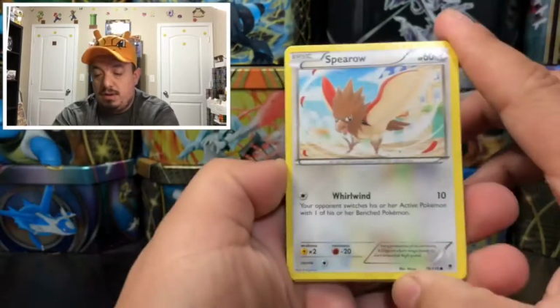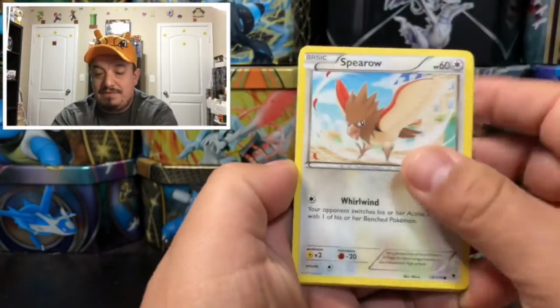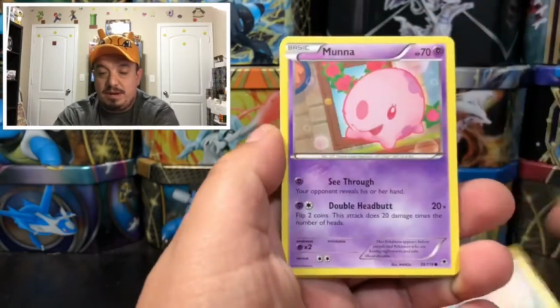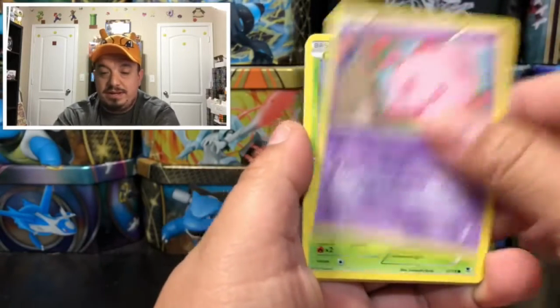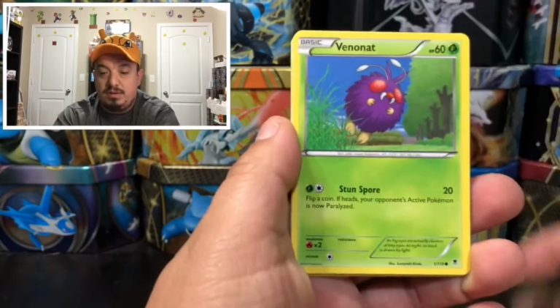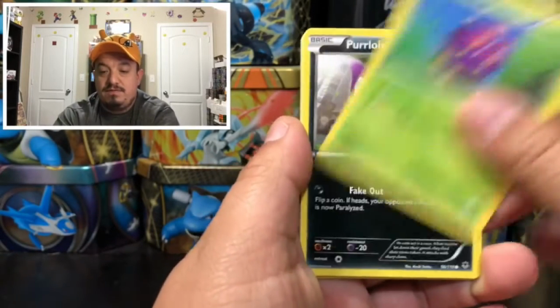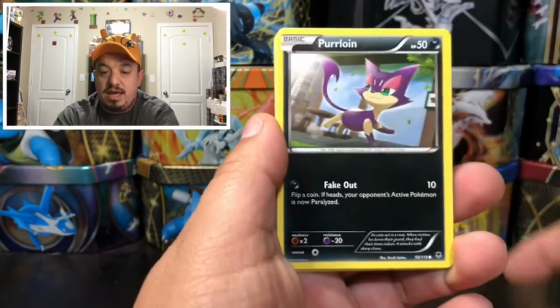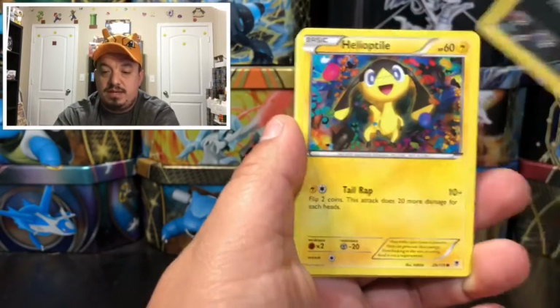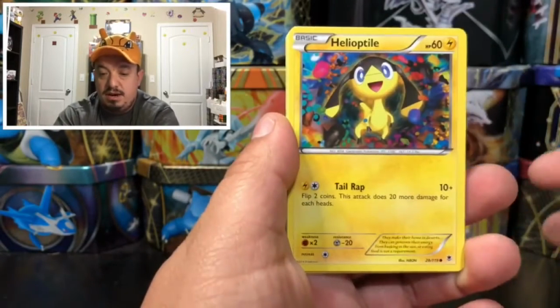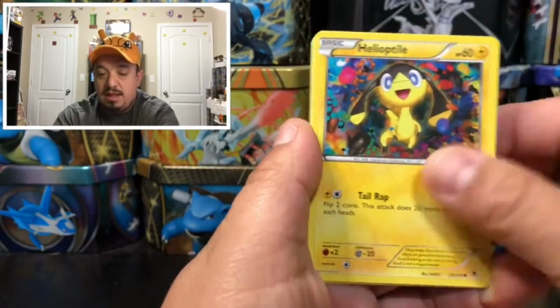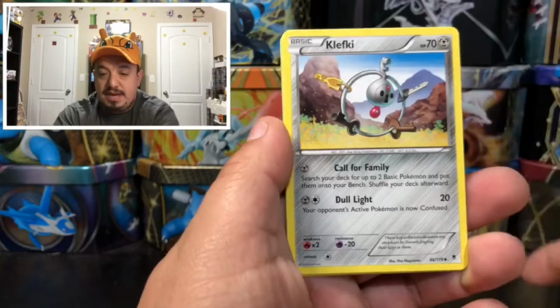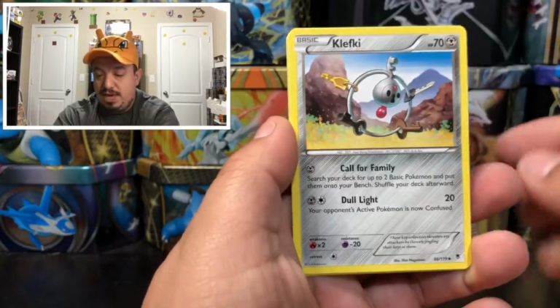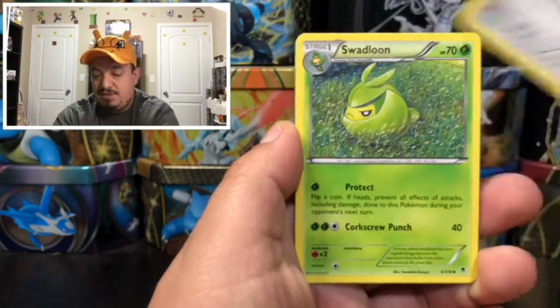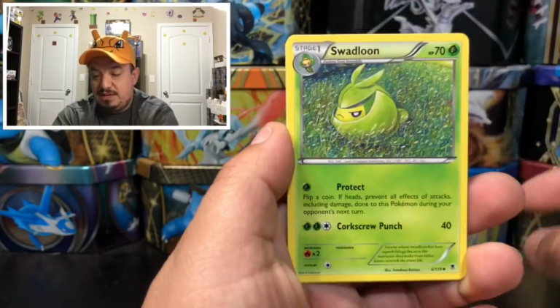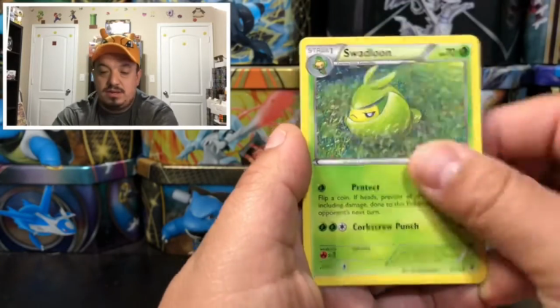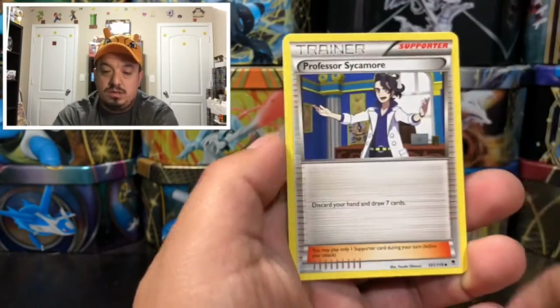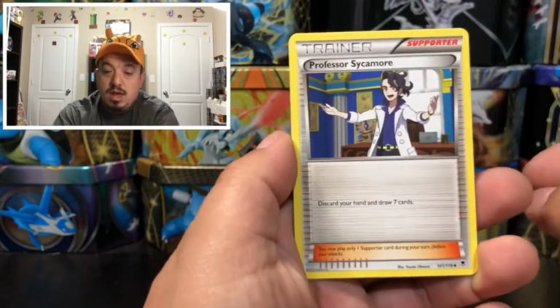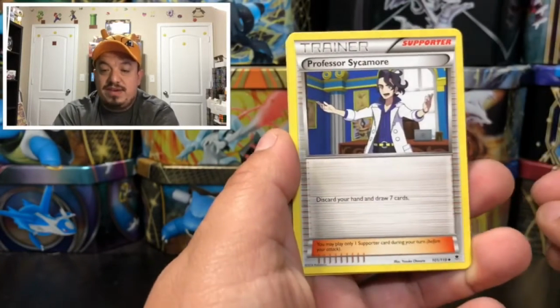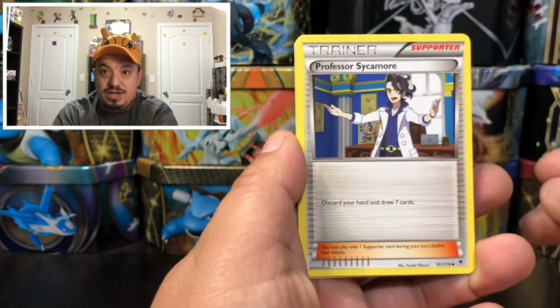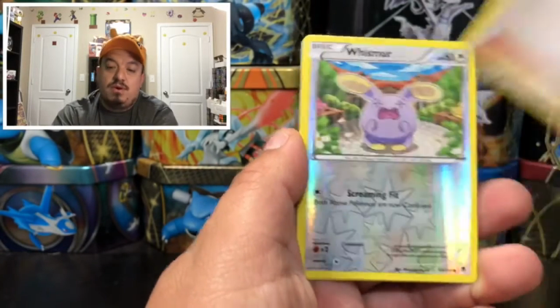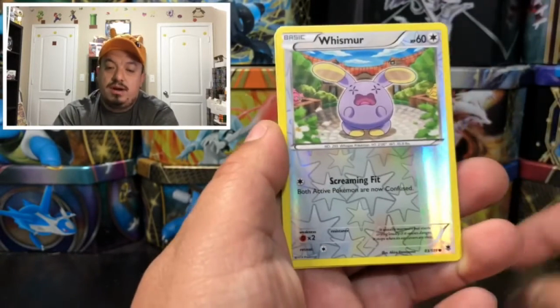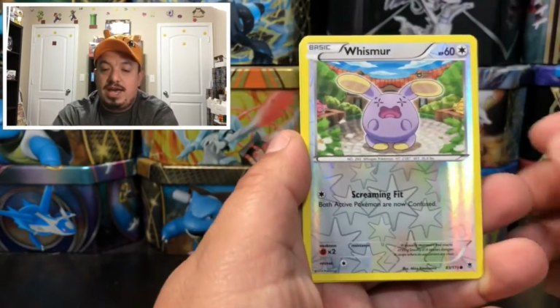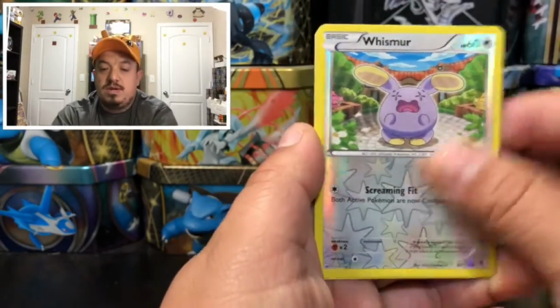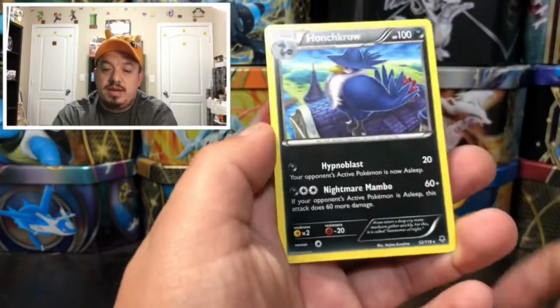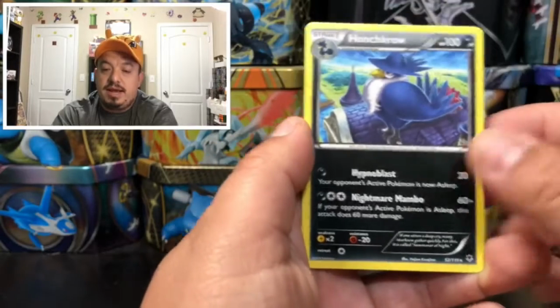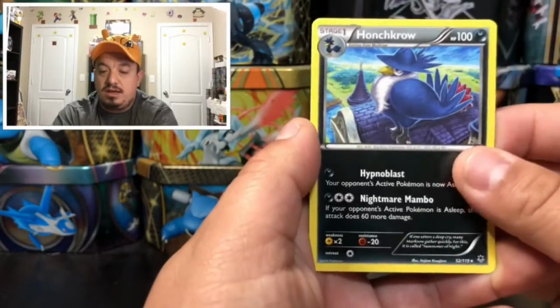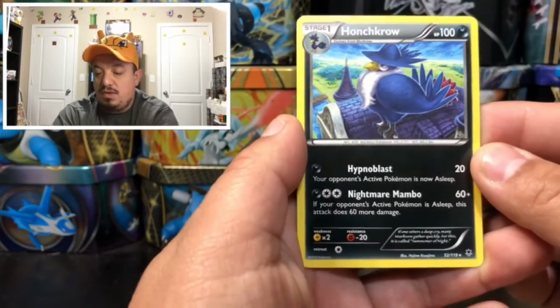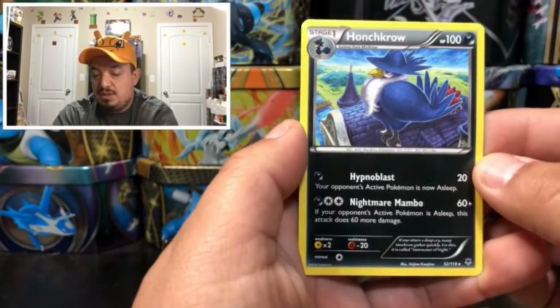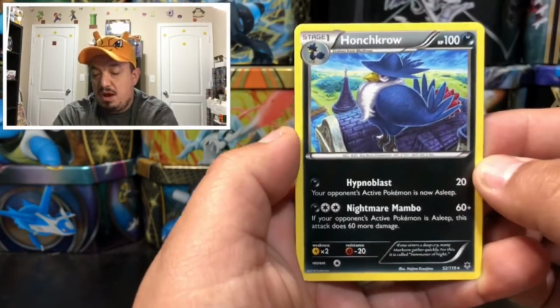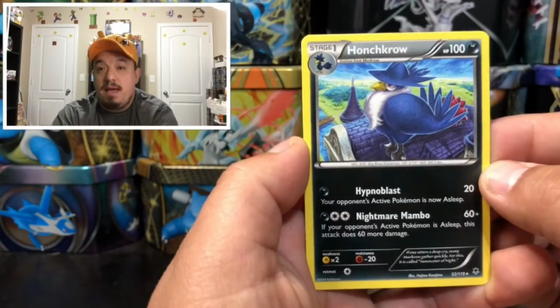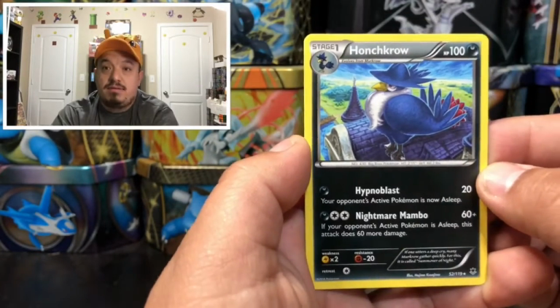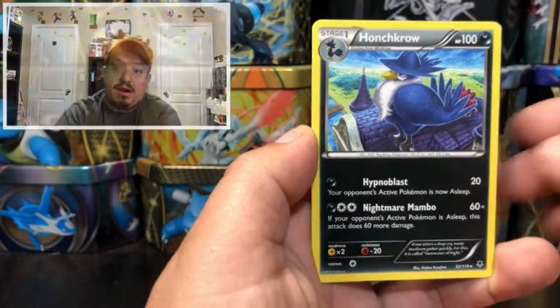Here we go: we have a Spearow, a Mona, a Venonat, a Swirlix, a Fletchling, a Soldum, a Professor Sycamore, a Whisper, and a Honchkrow — that is a rare non-holographic card.